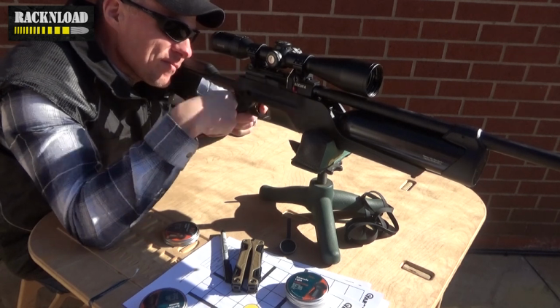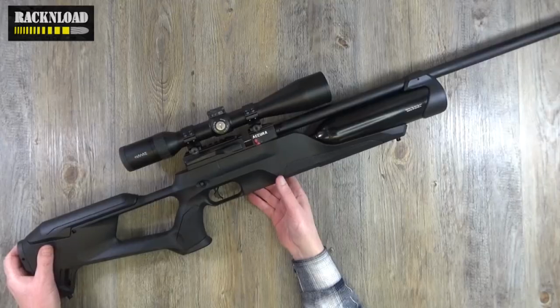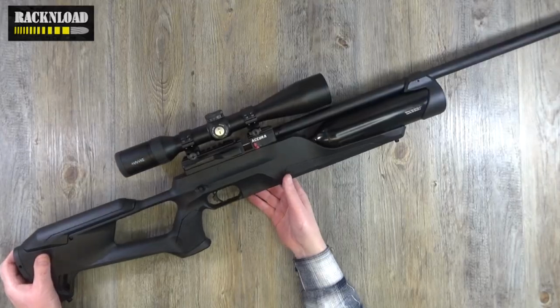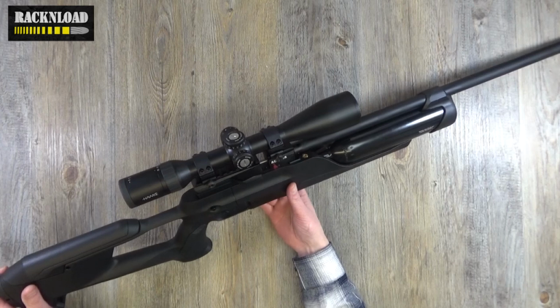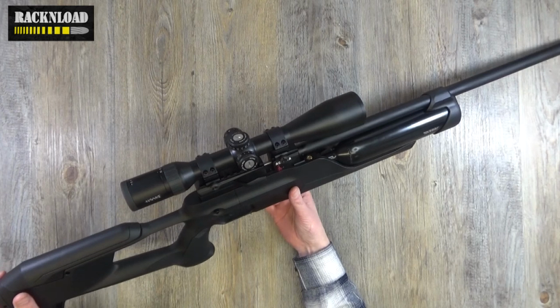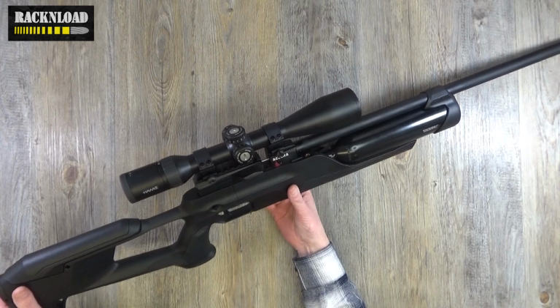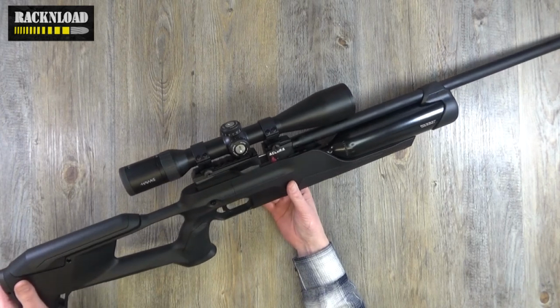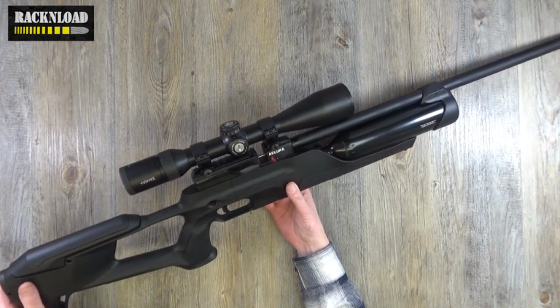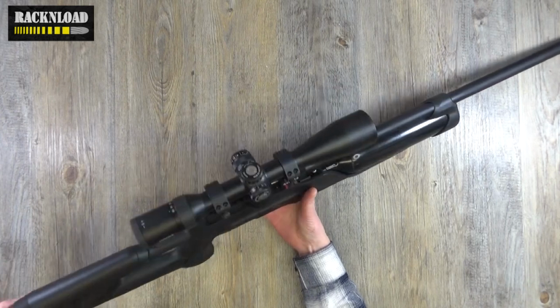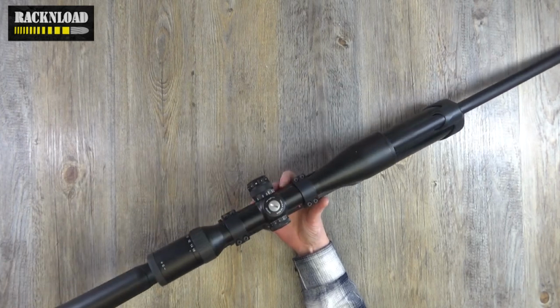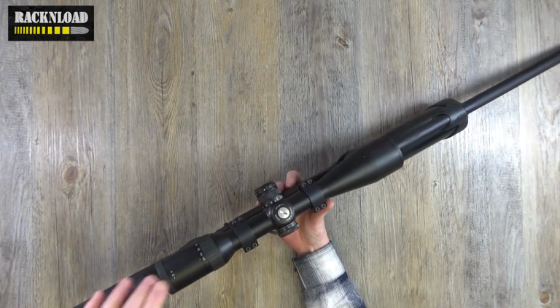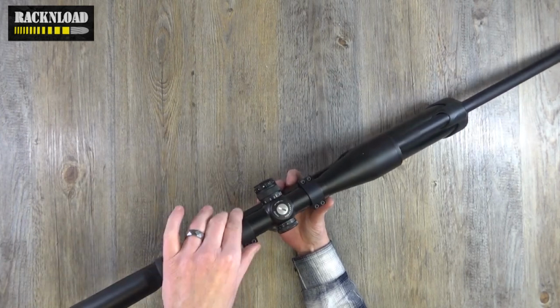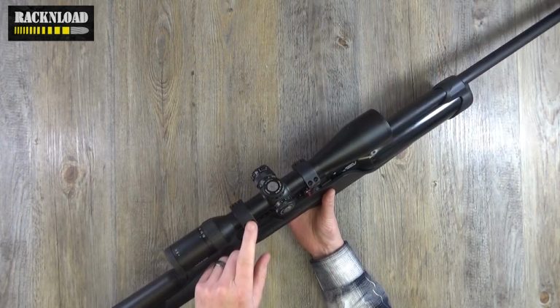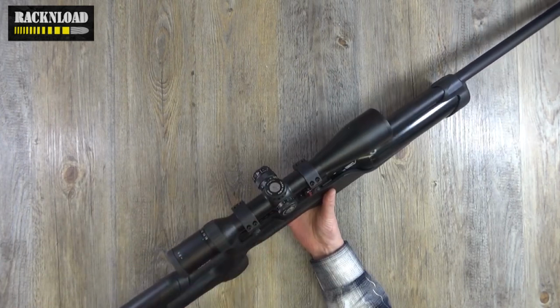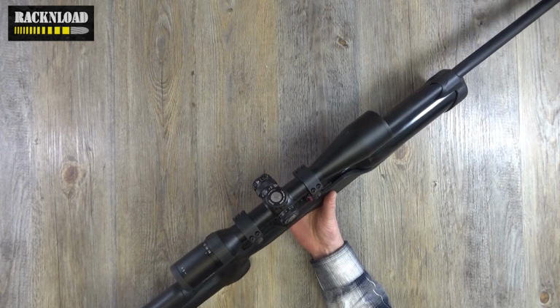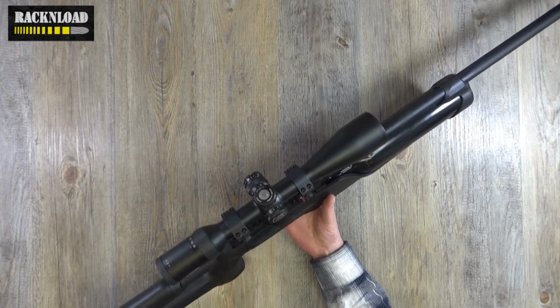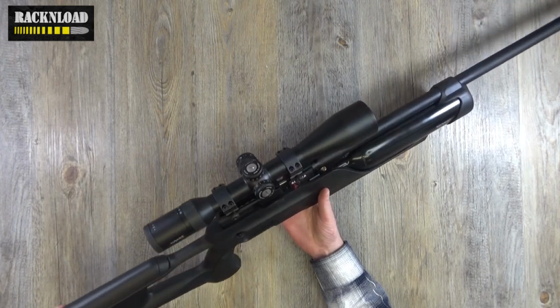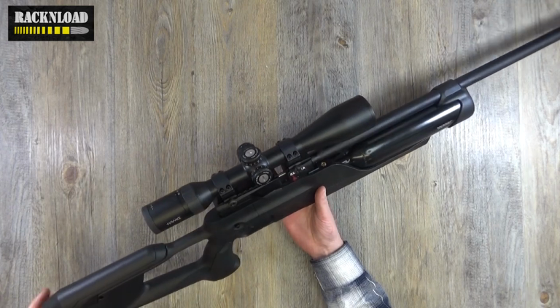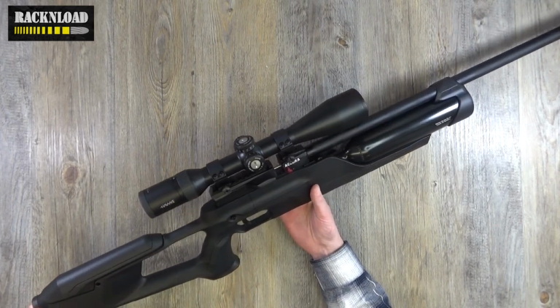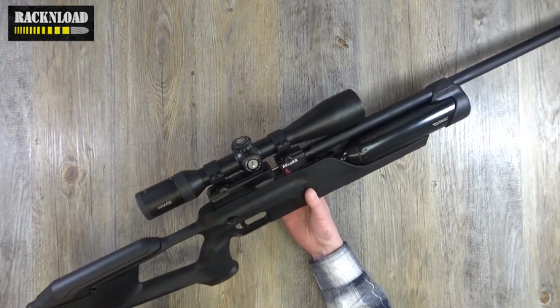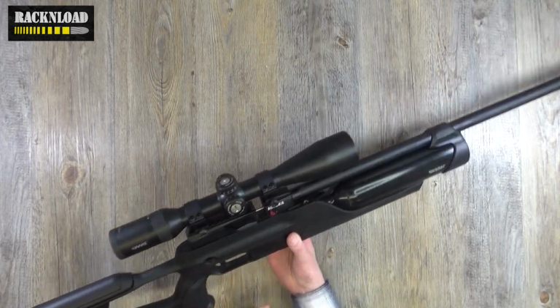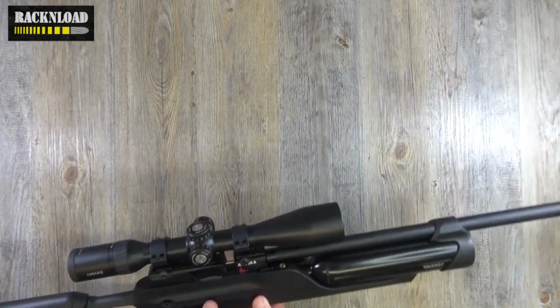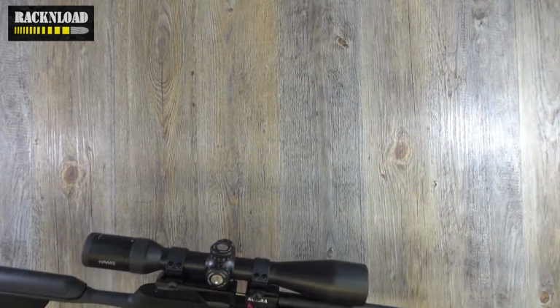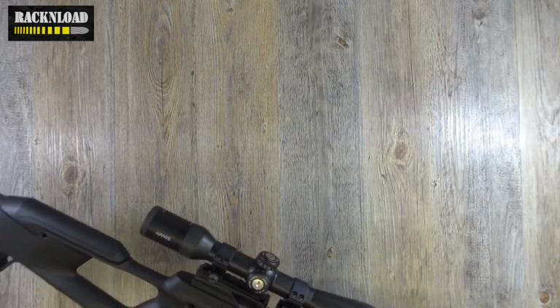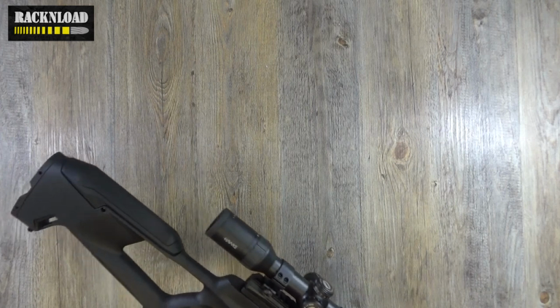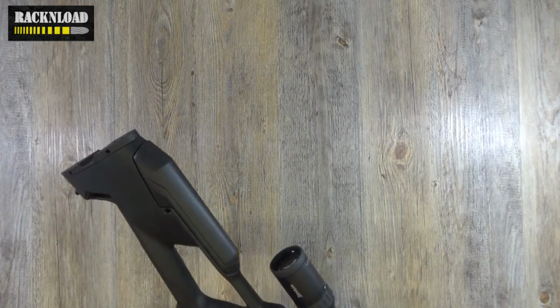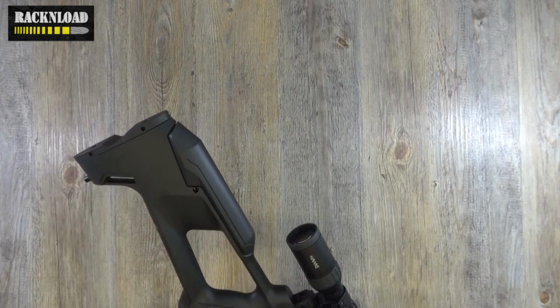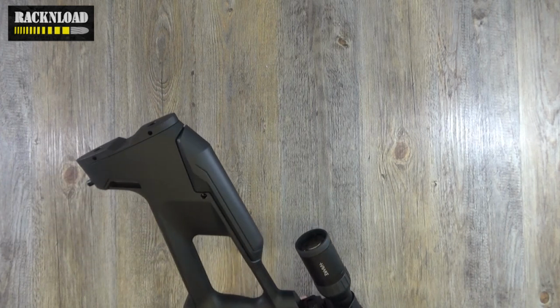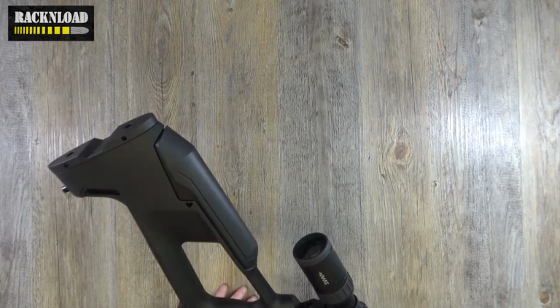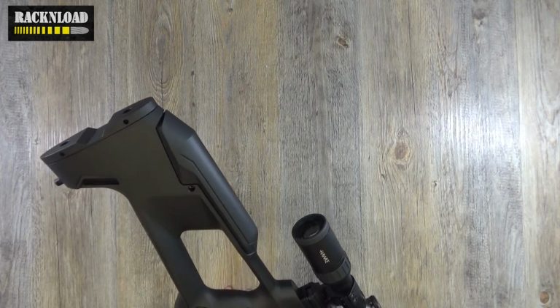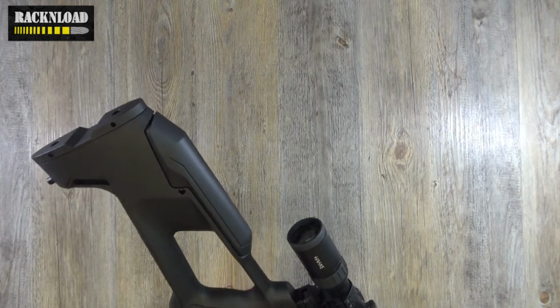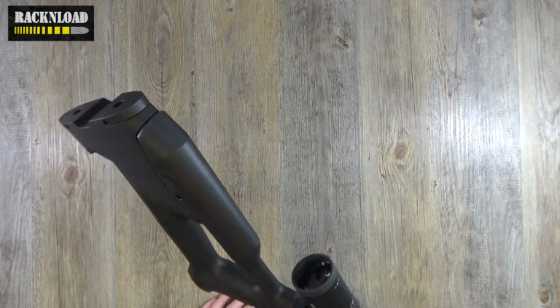By the way, this is wearing a Hawk Endurance scope with some Sports Match mounts — a nice combination. Let's take it from the top and show you what this Acura from Reximex is all about.